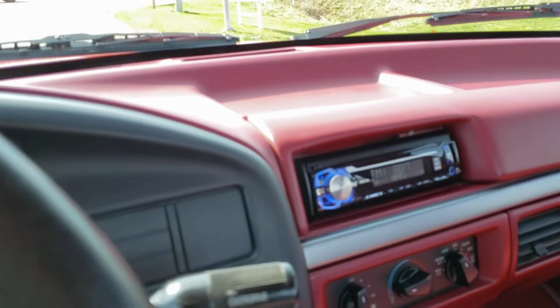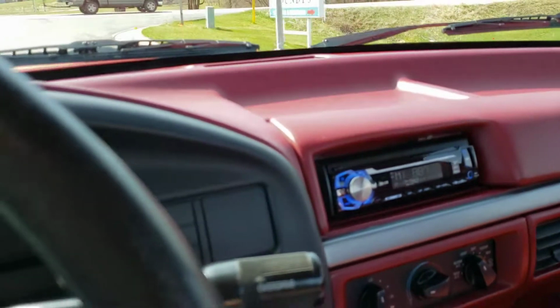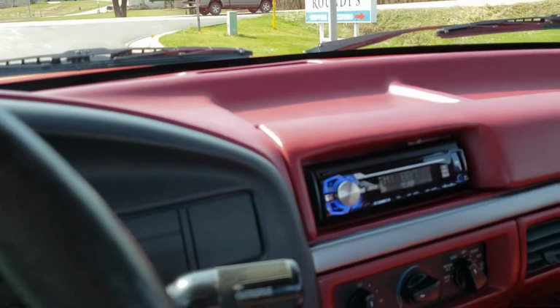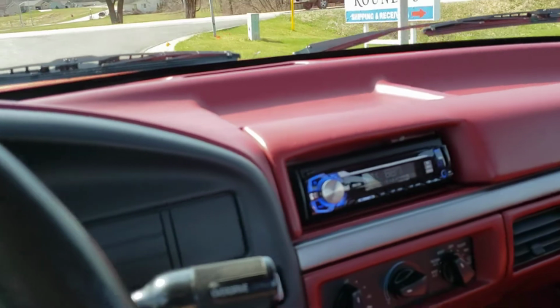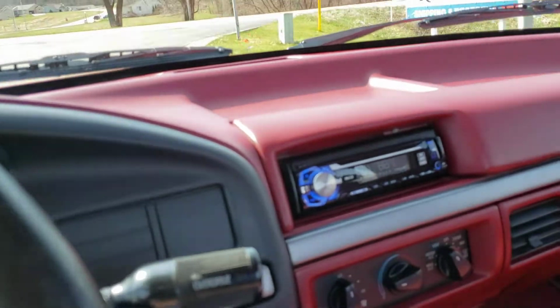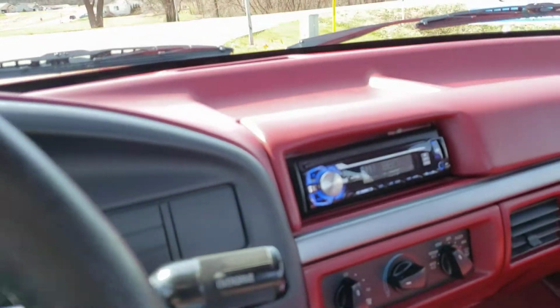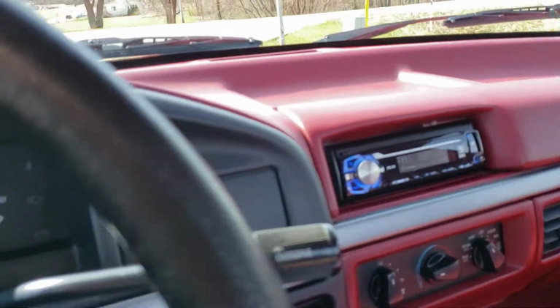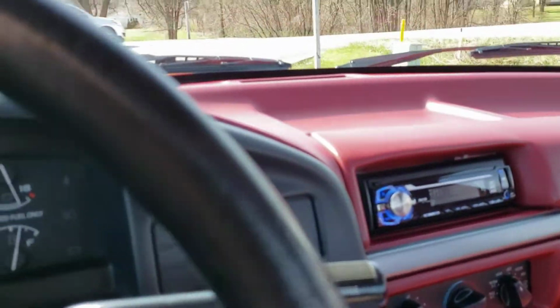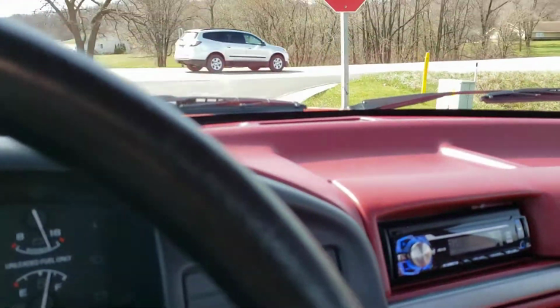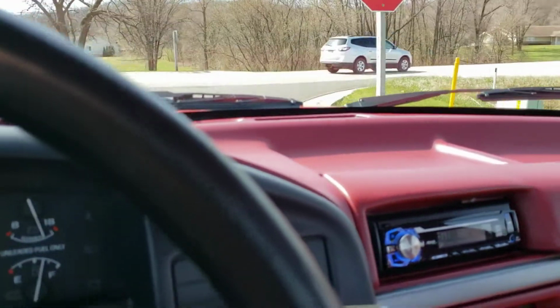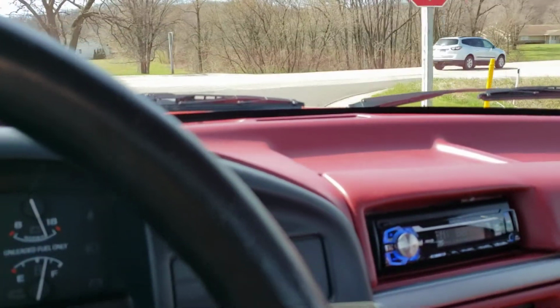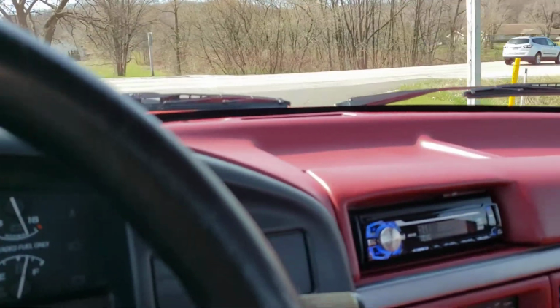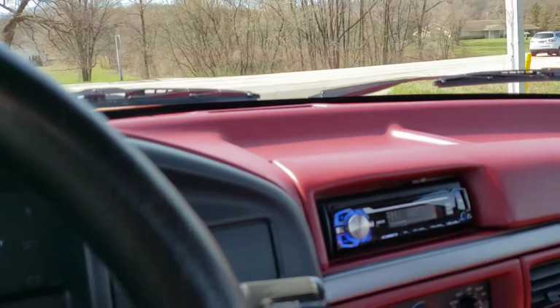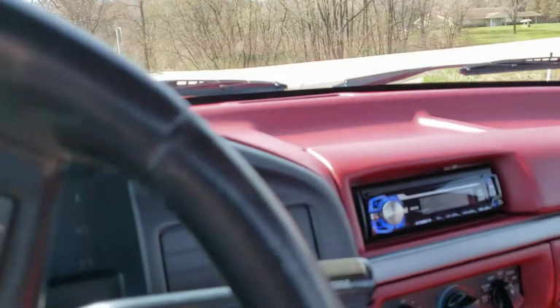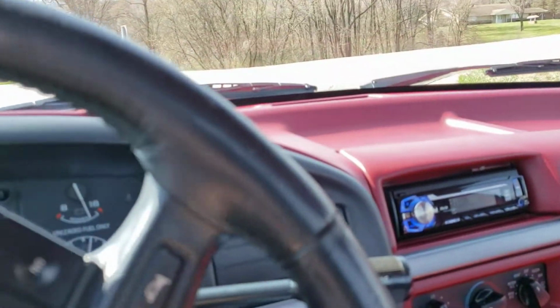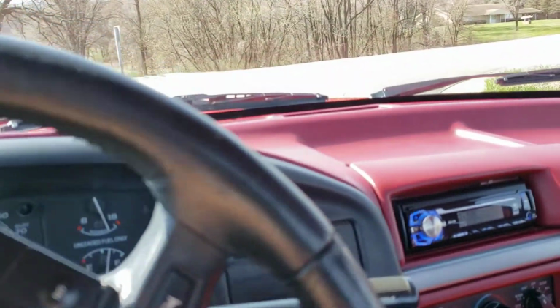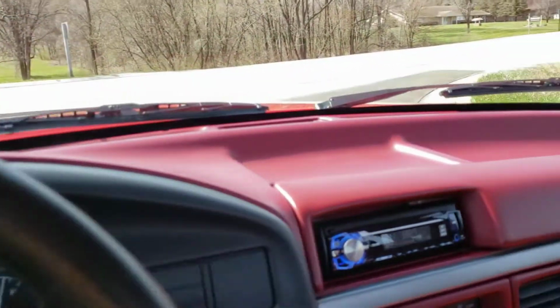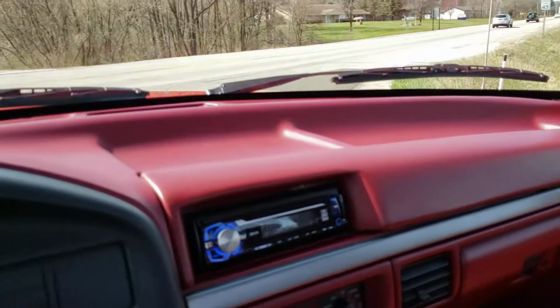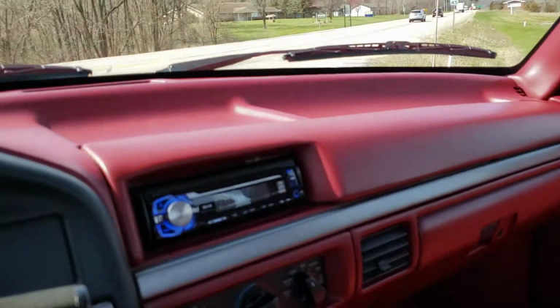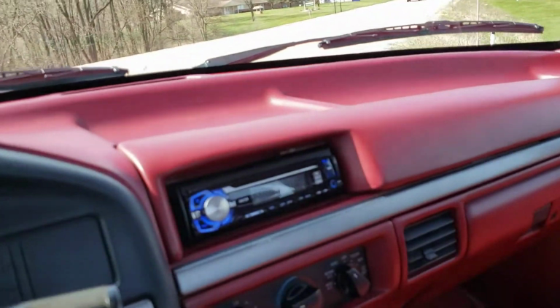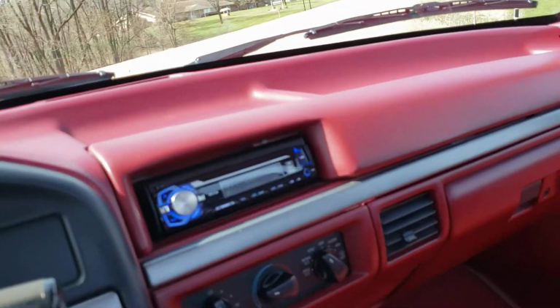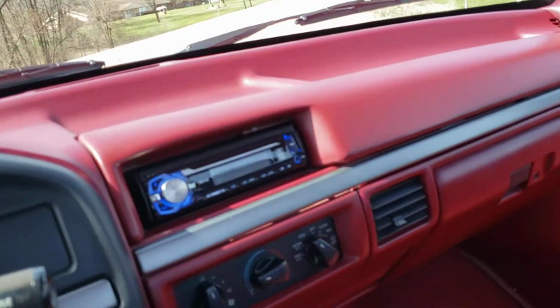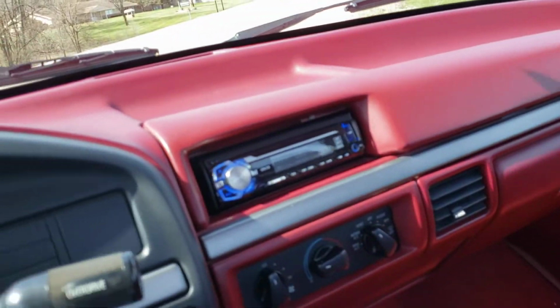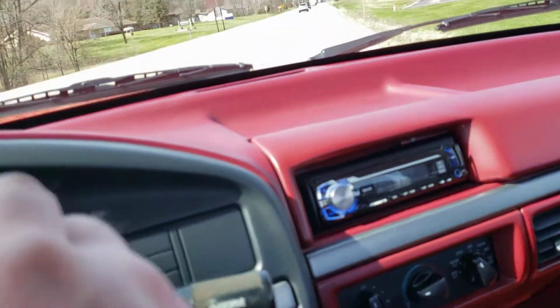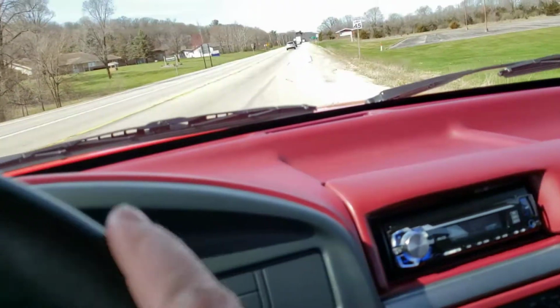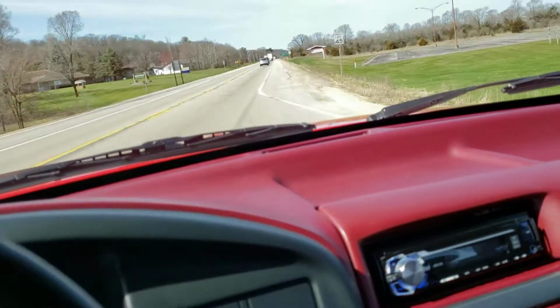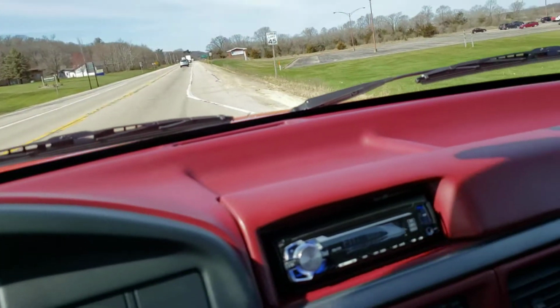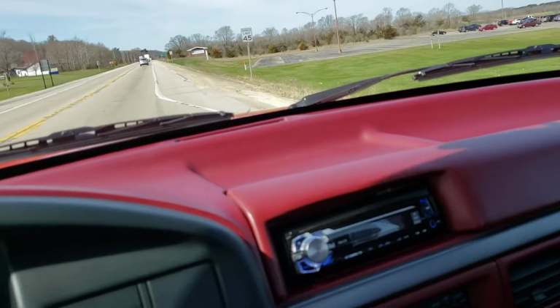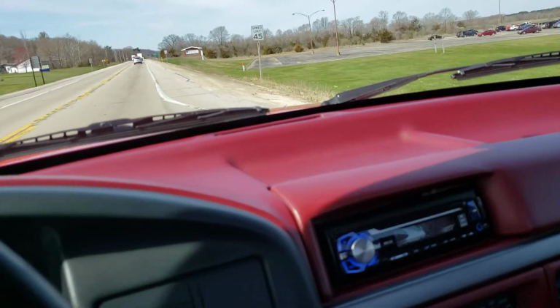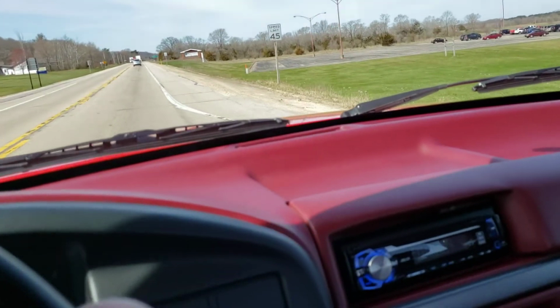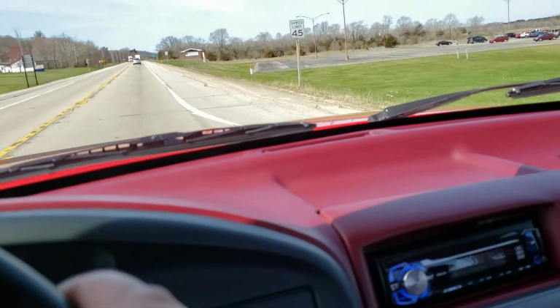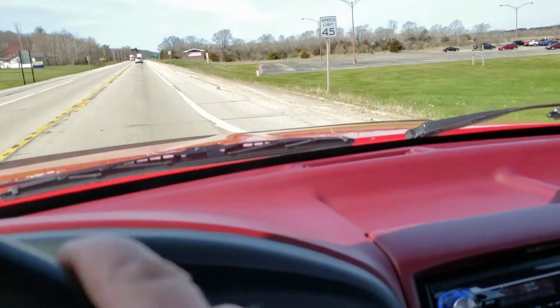Air blows ice cold. I didn't bring my thermometer along — if anybody really wants to see a temperature reading, give me a buzz and I'll send you a separate video.